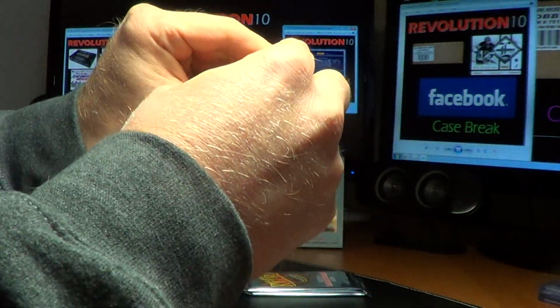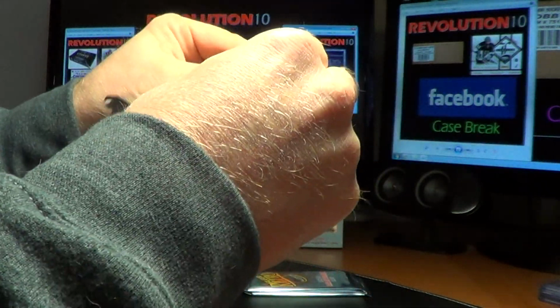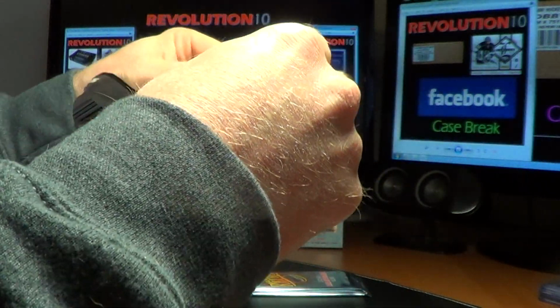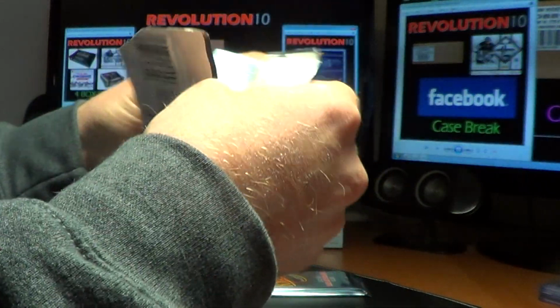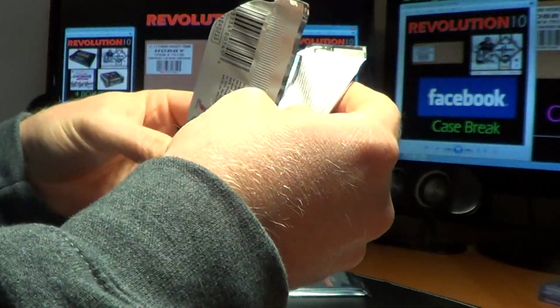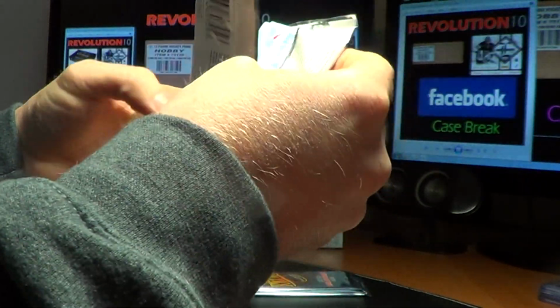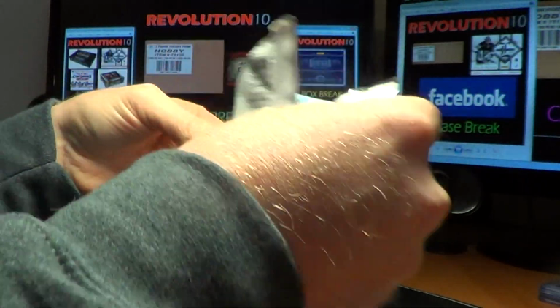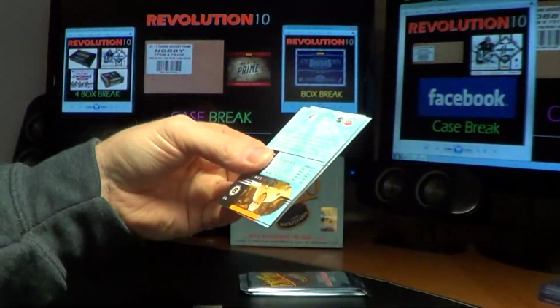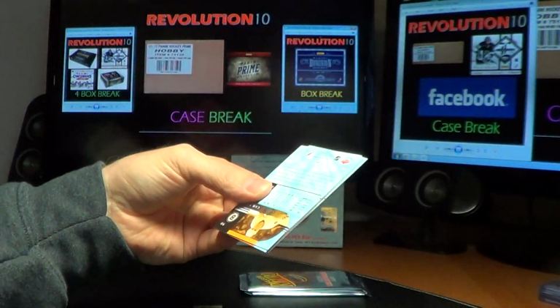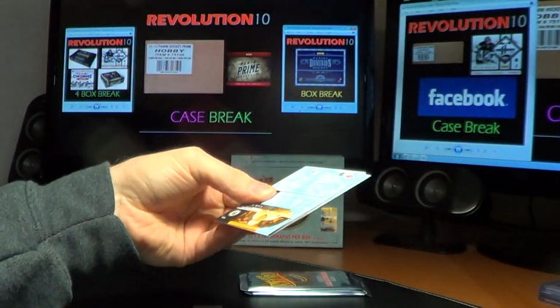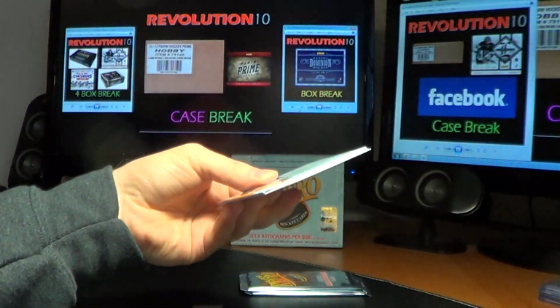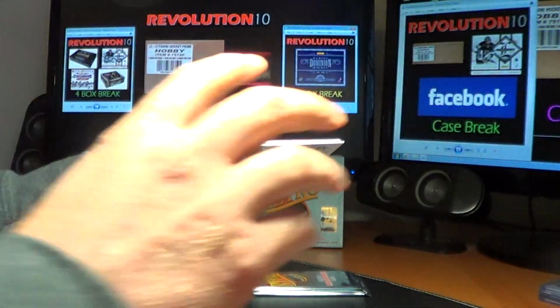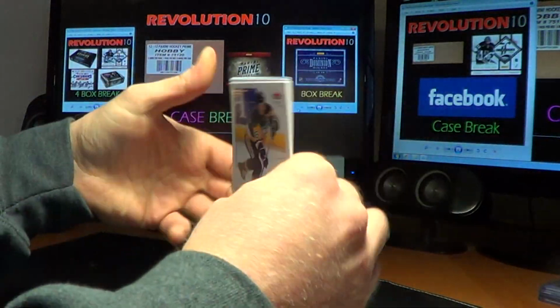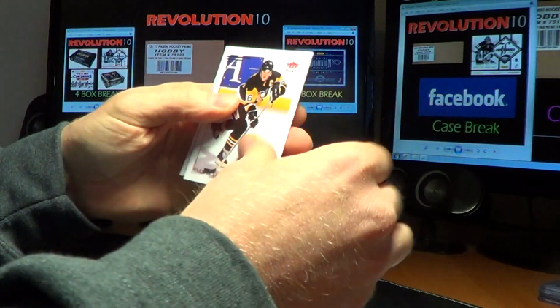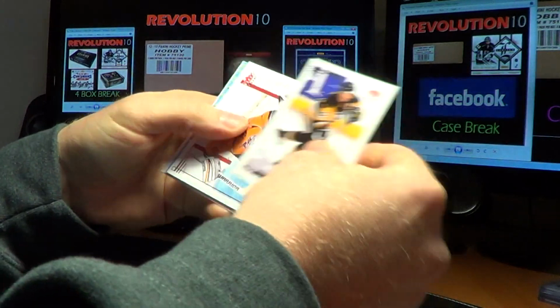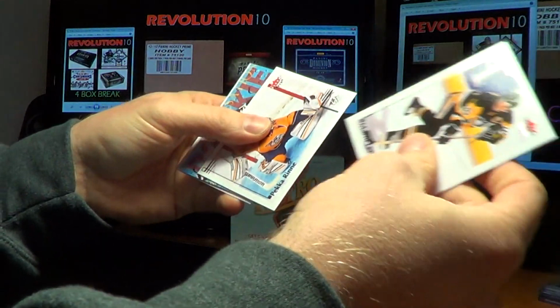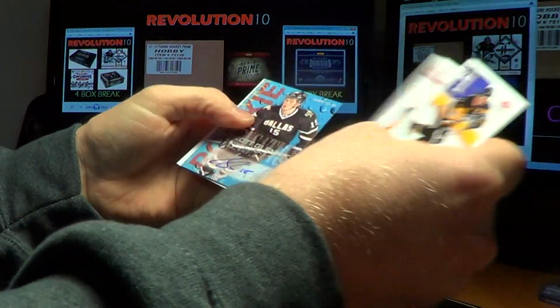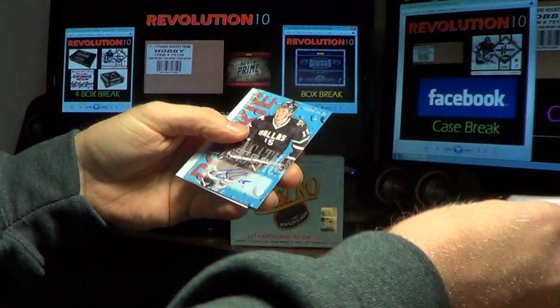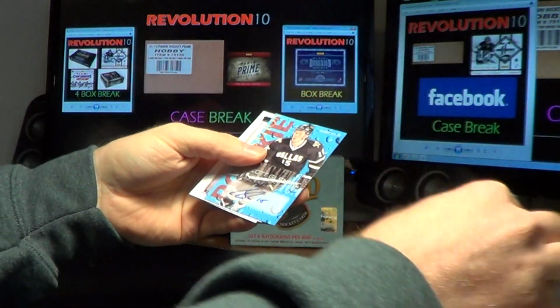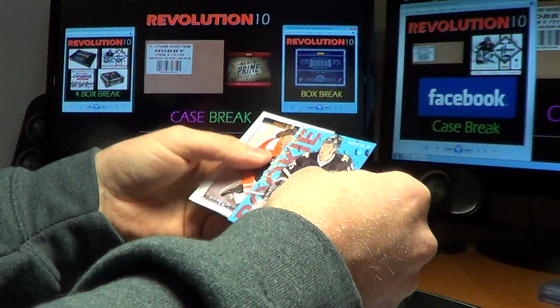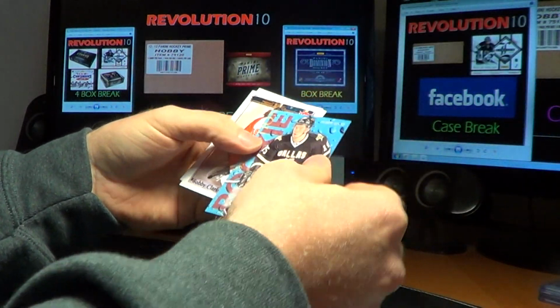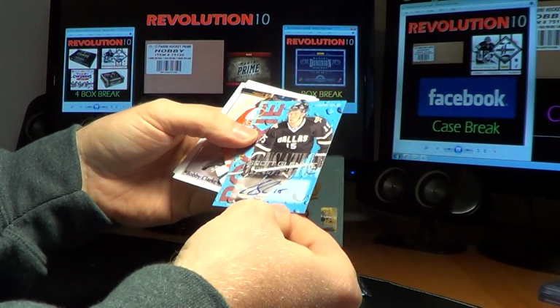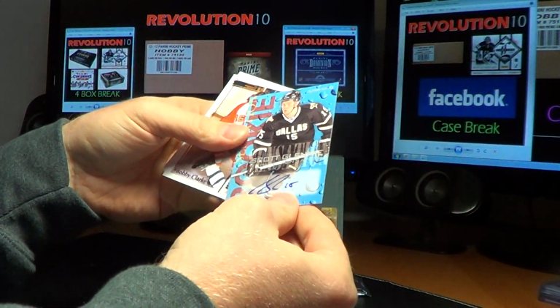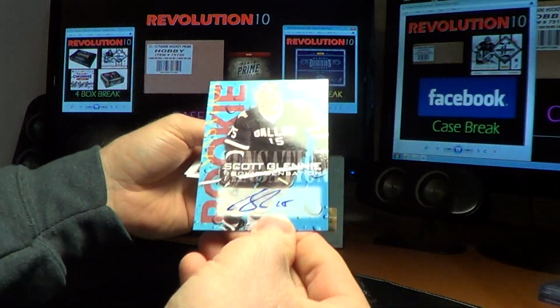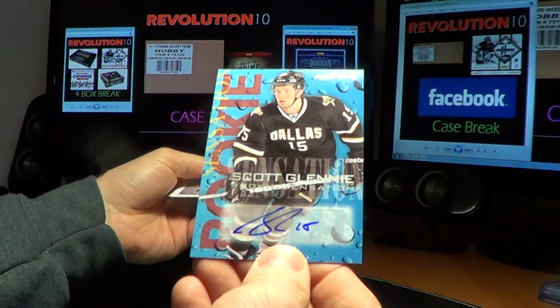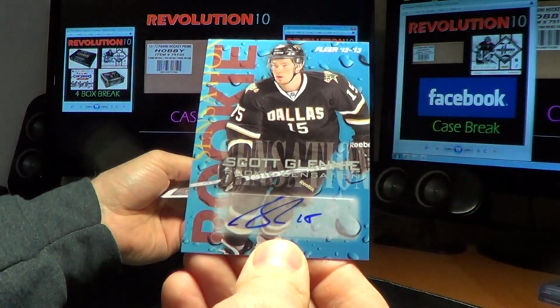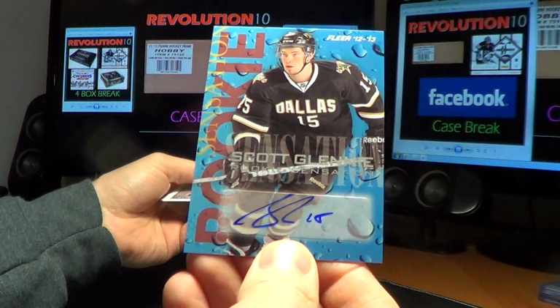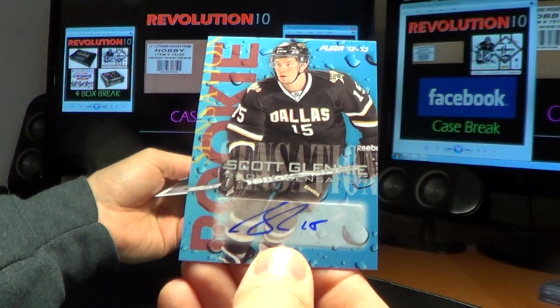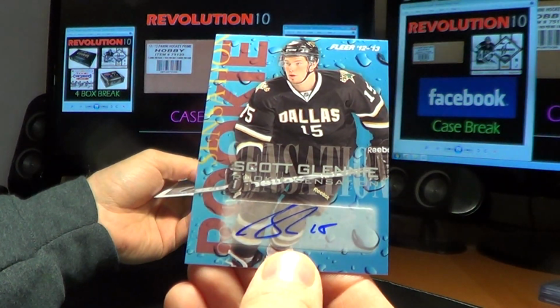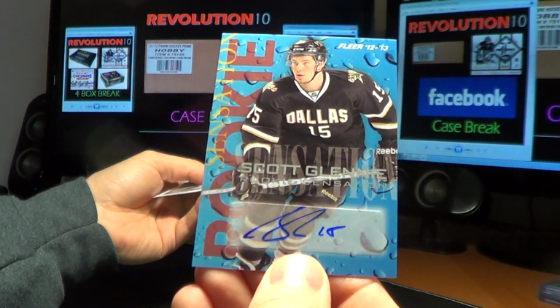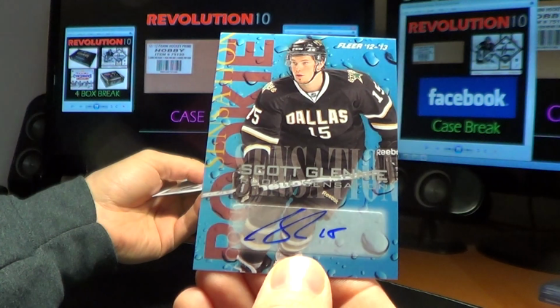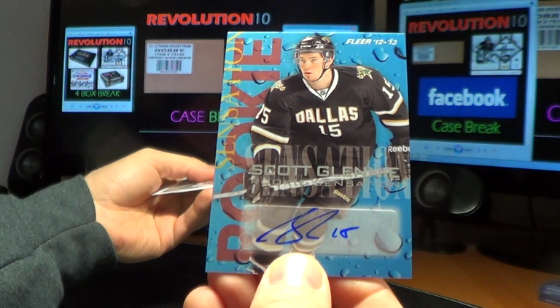Cool card. Just wish there were serial numbers, you know? We've got a Rookie Sensations autograph for the Dallas Stars — Scott Glinney.